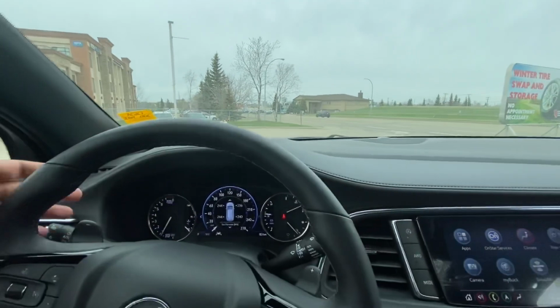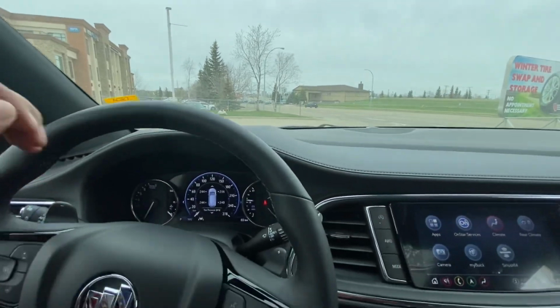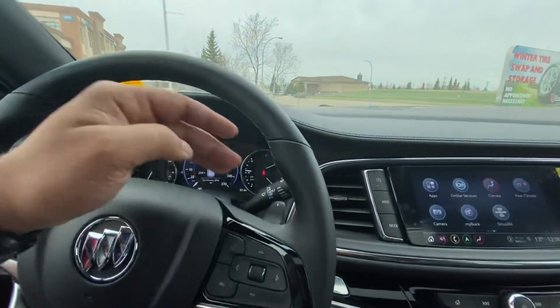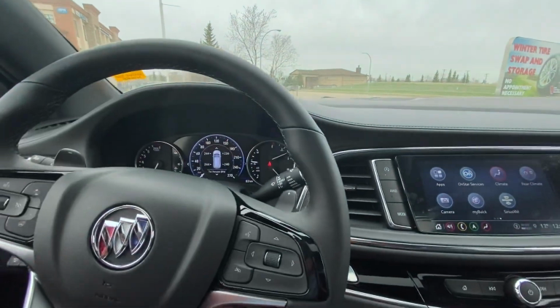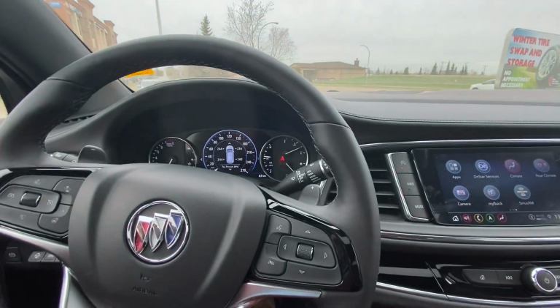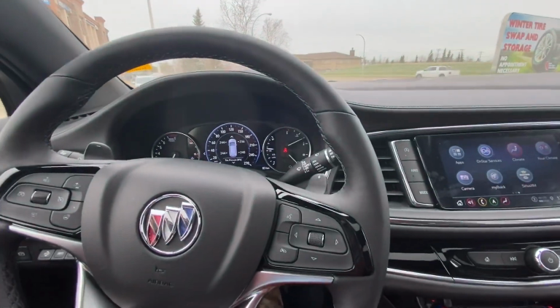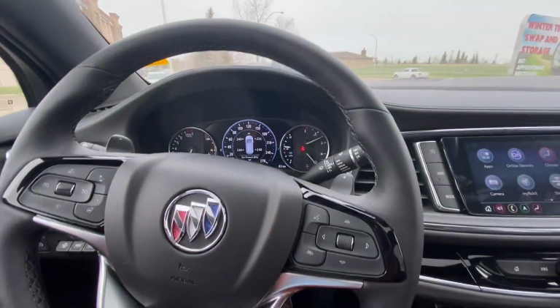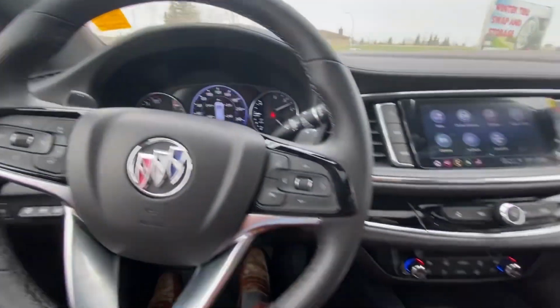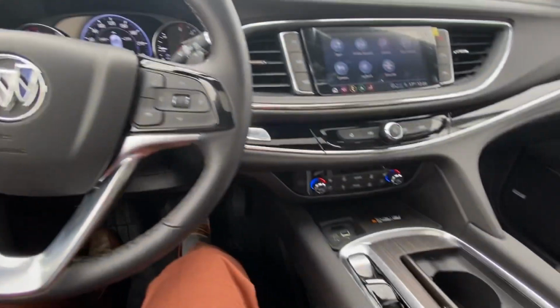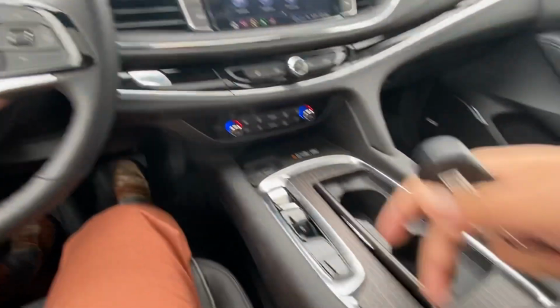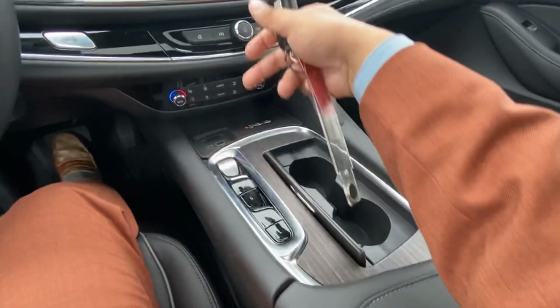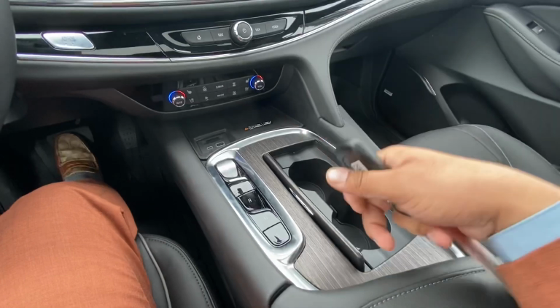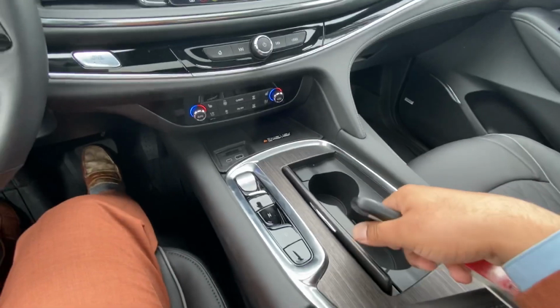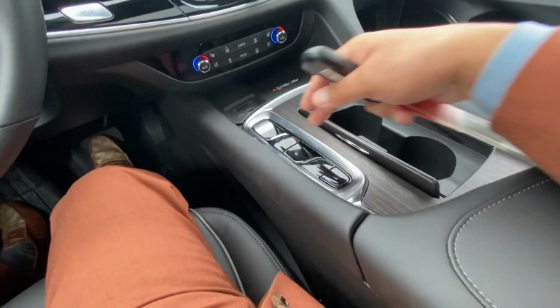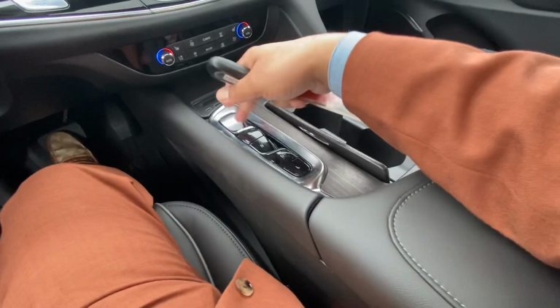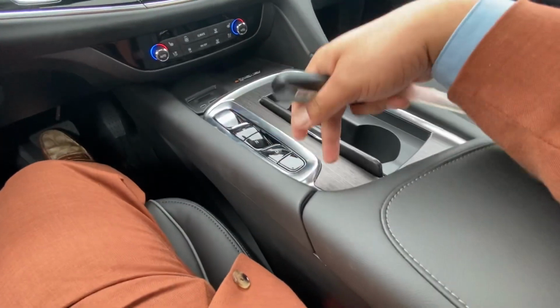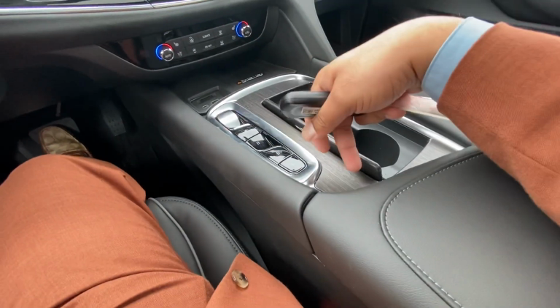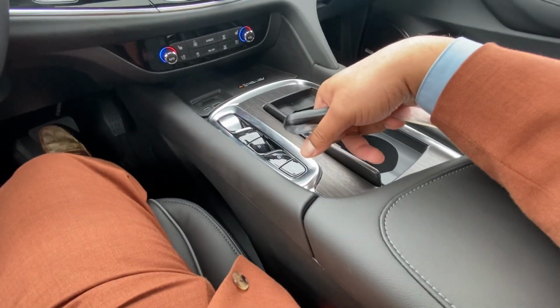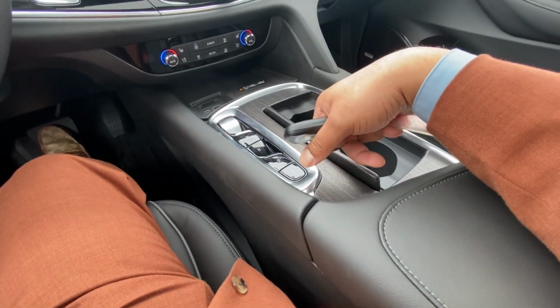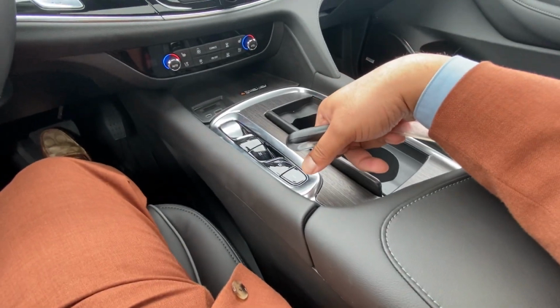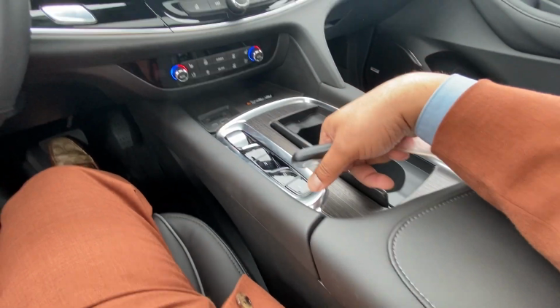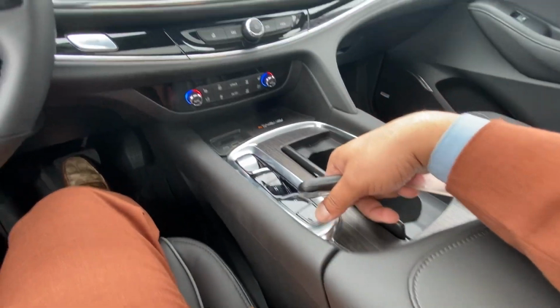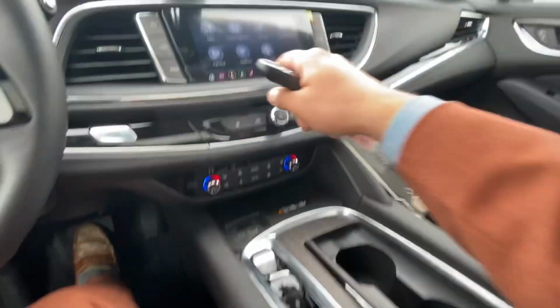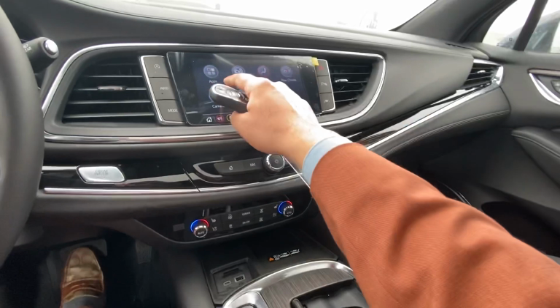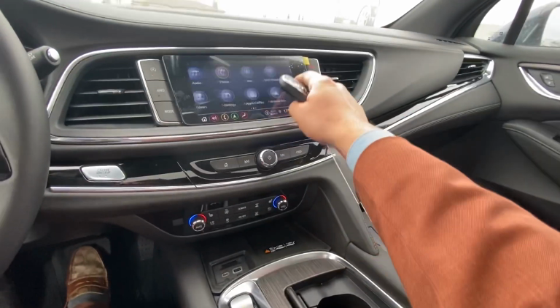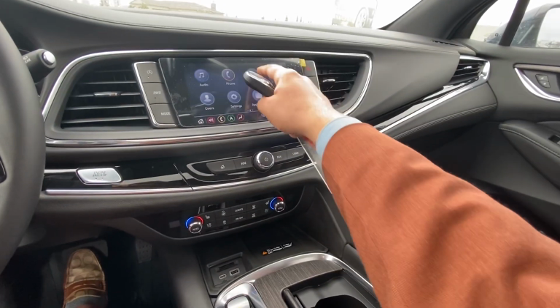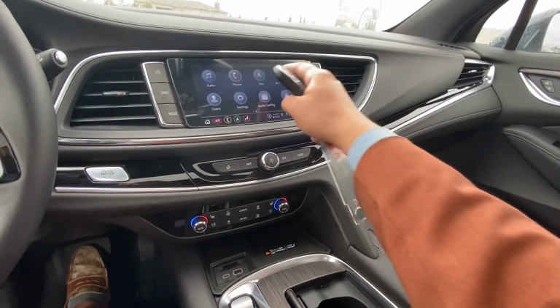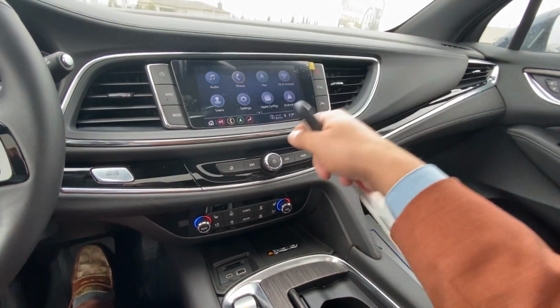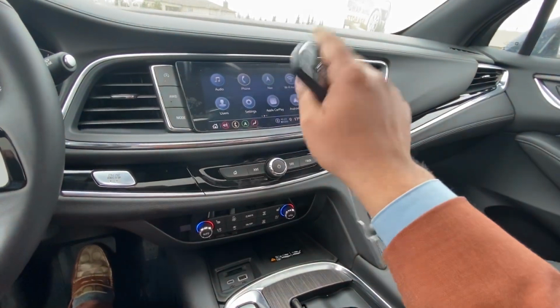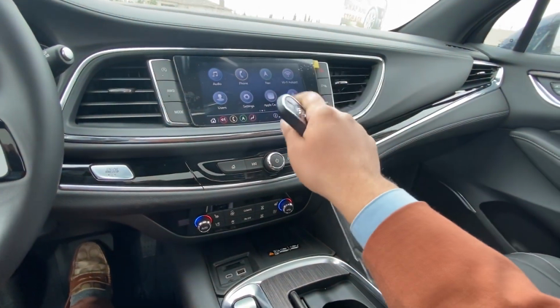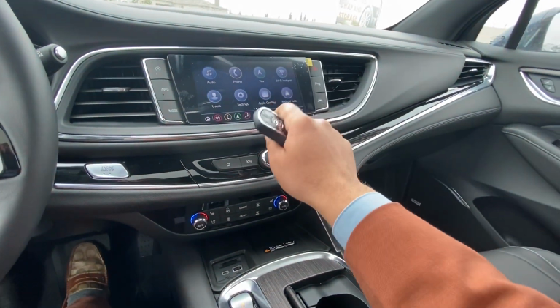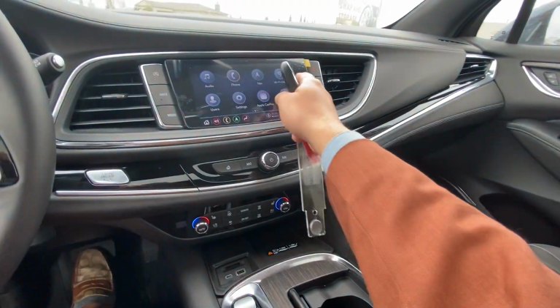You have paddle shifters on the steering wheel. No longer do you have a floor shifter — now it's button shifting. The new Enclave also comes with built-in navigation as well as wireless Apple CarPlay and Android Auto.